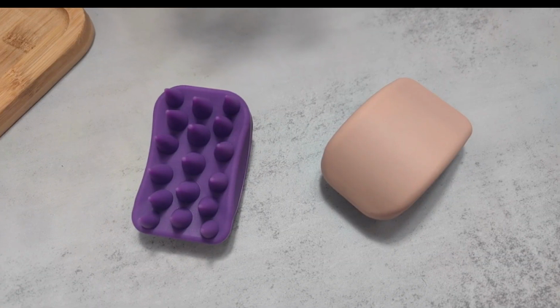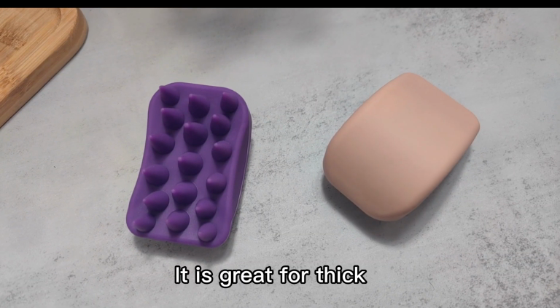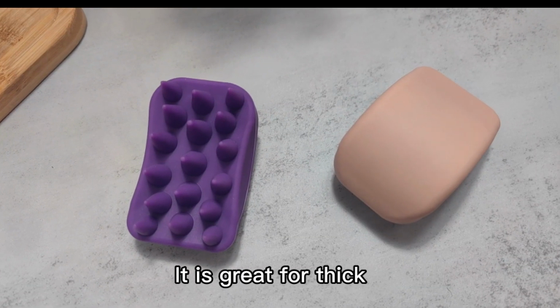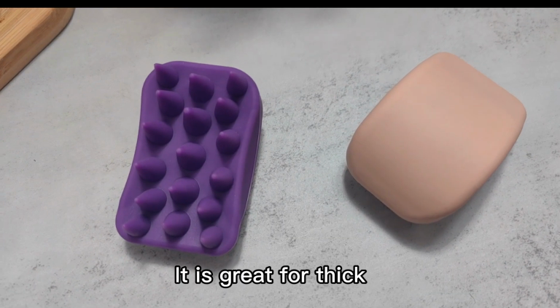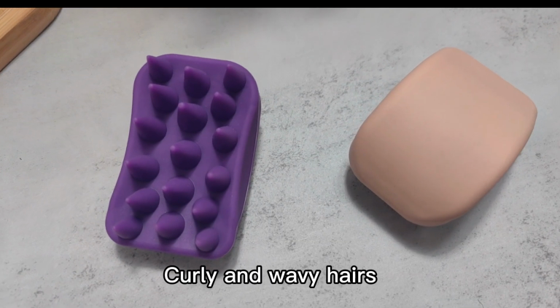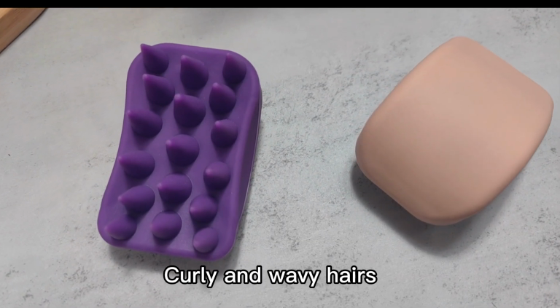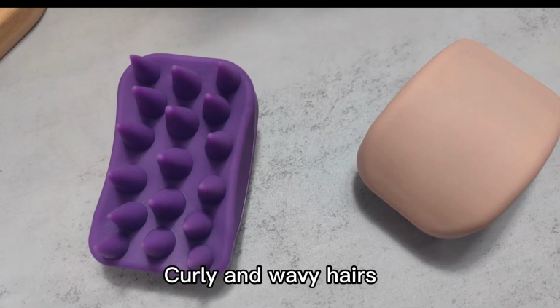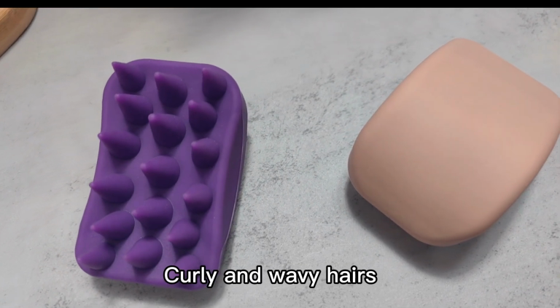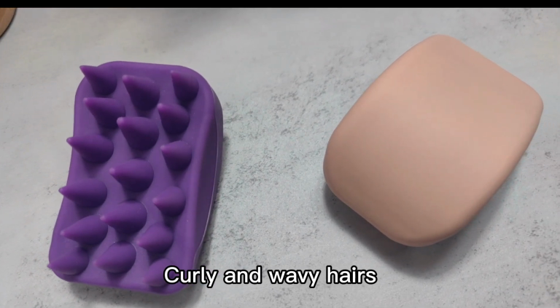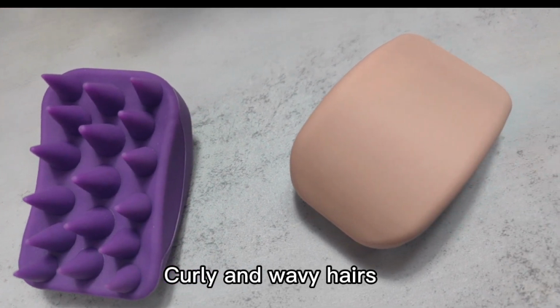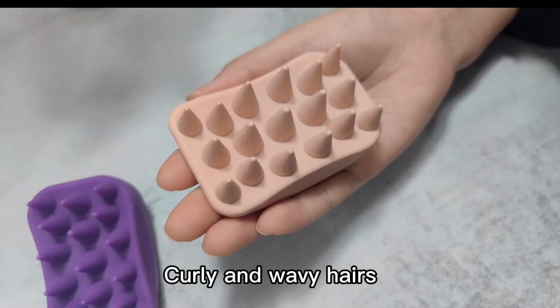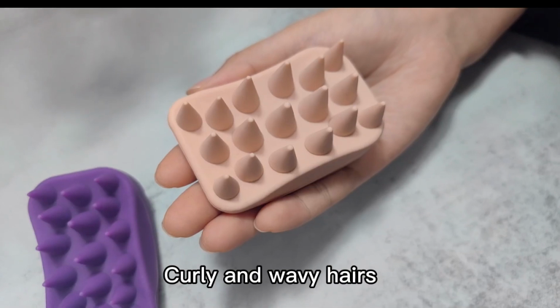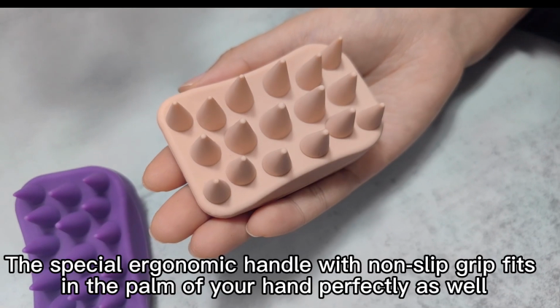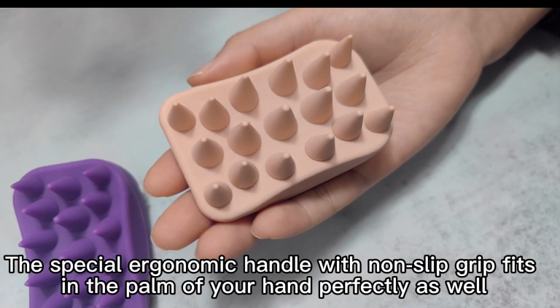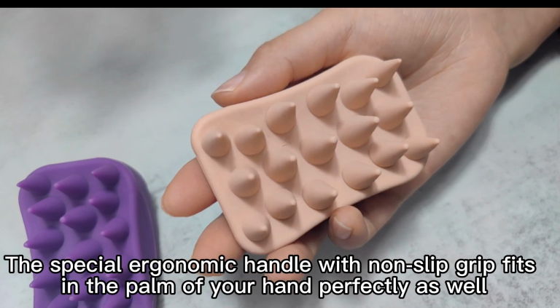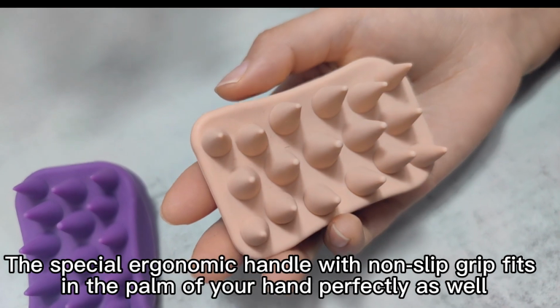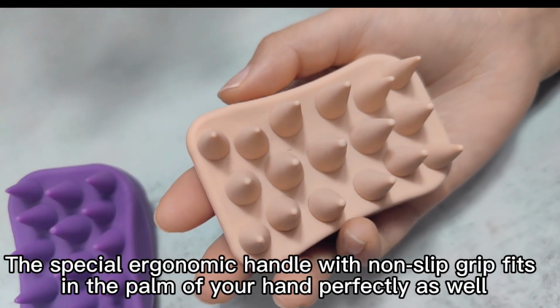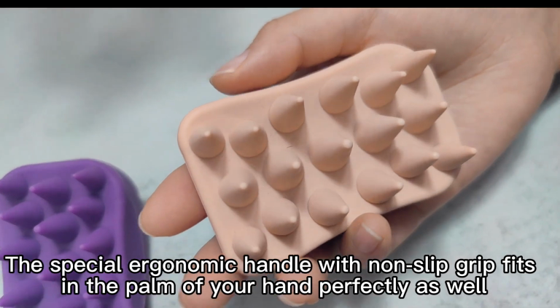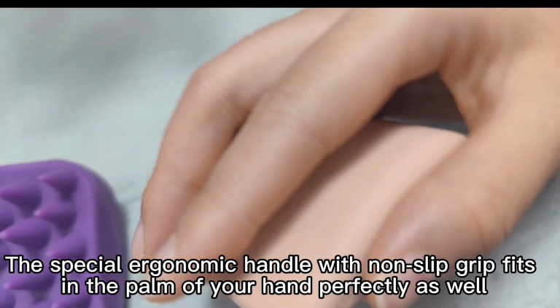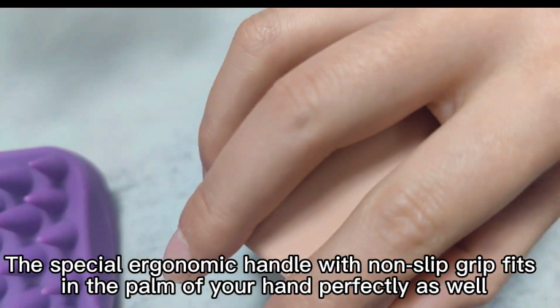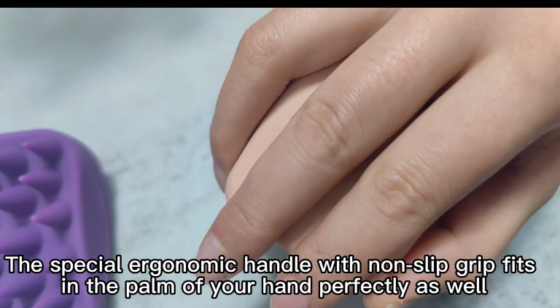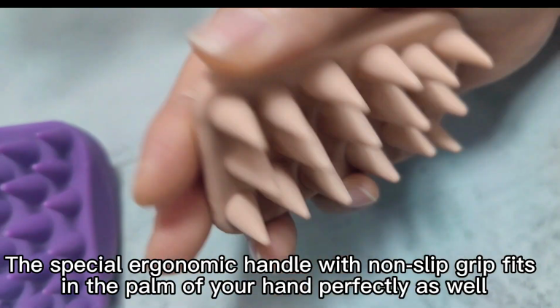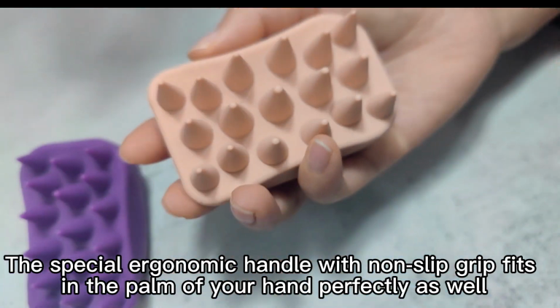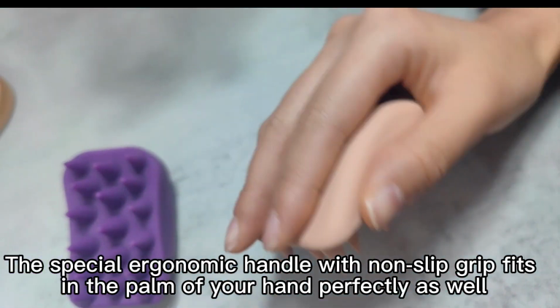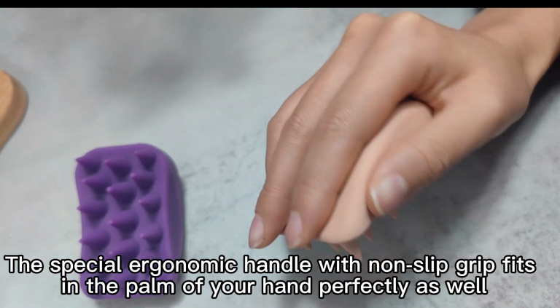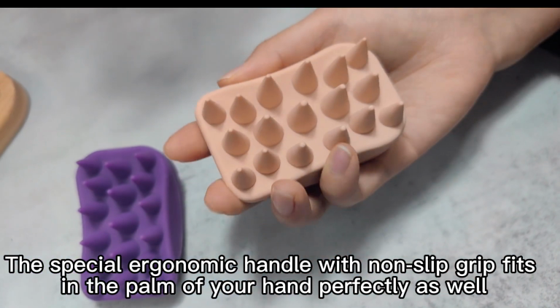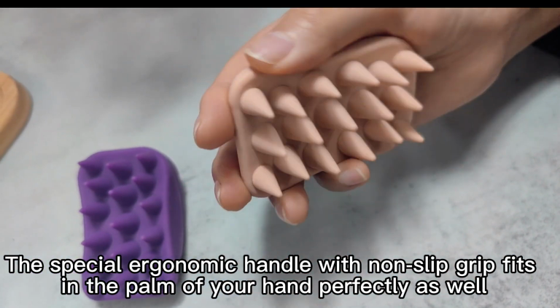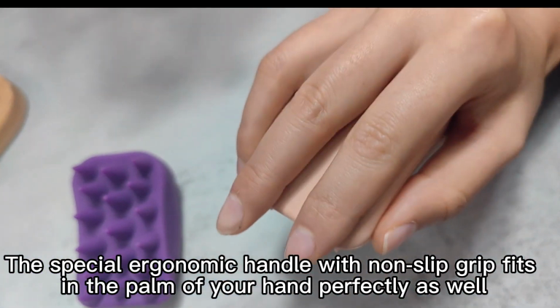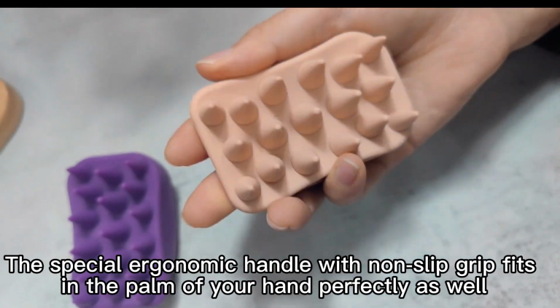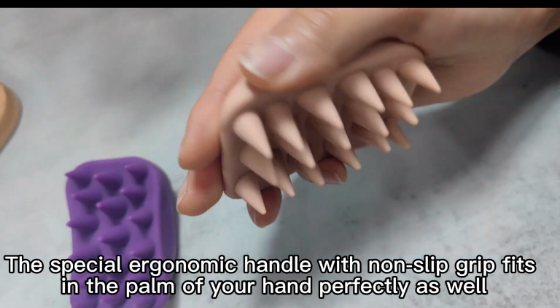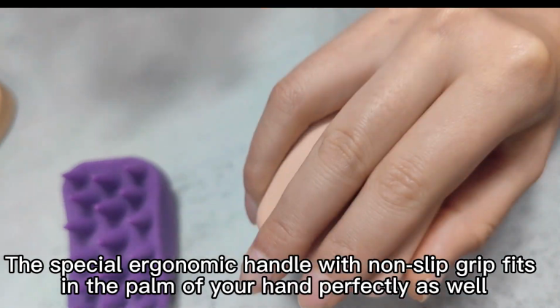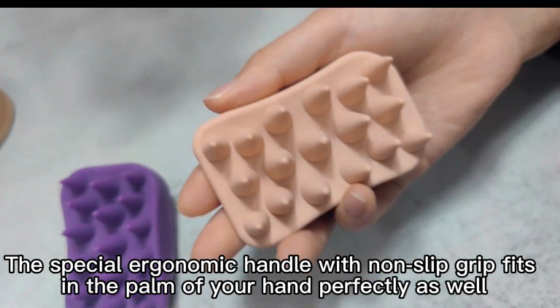It's great for thick, curly, and weave hairs. The special shape features an ergonomic handle with a non-slip grip that fits in the palm of your hand perfectly.